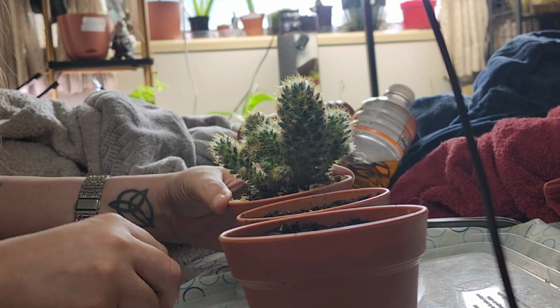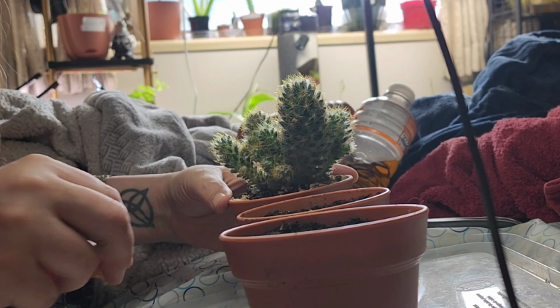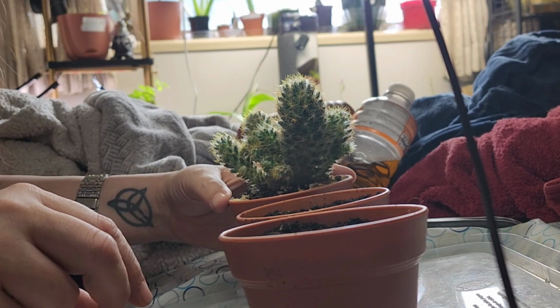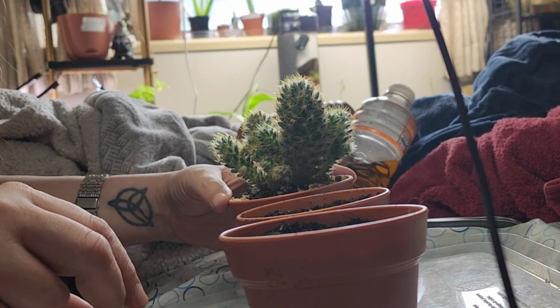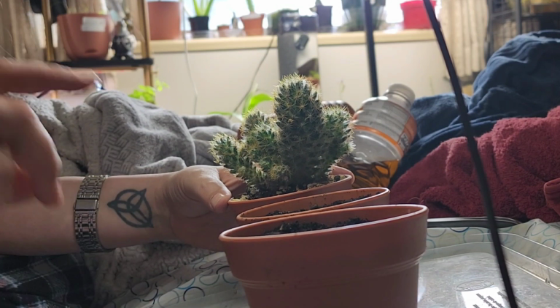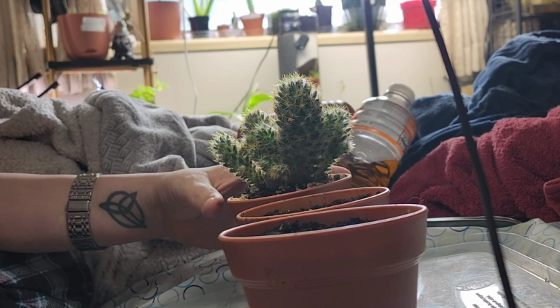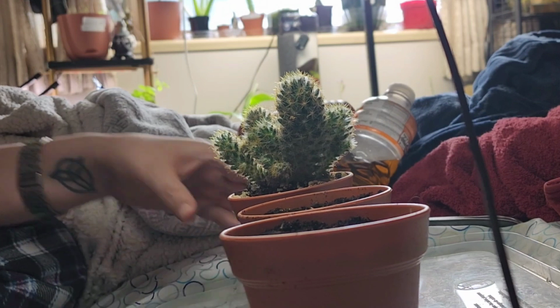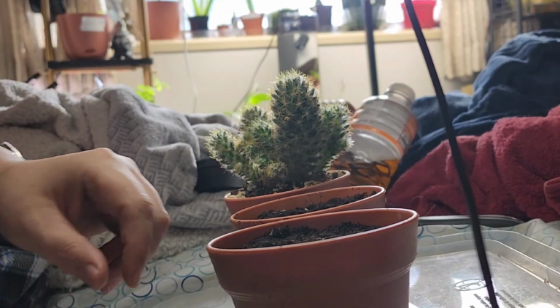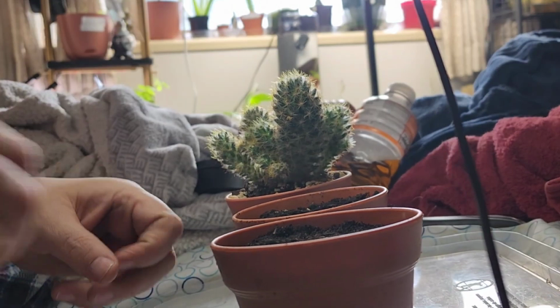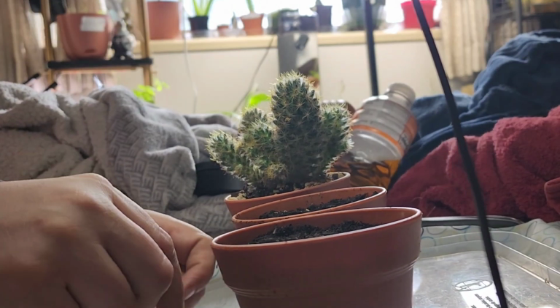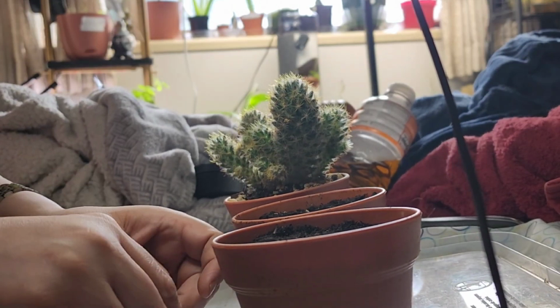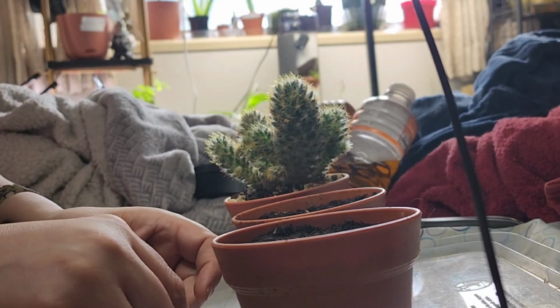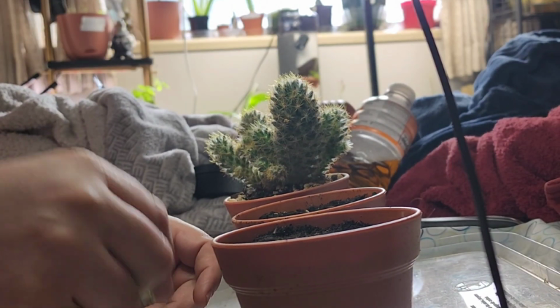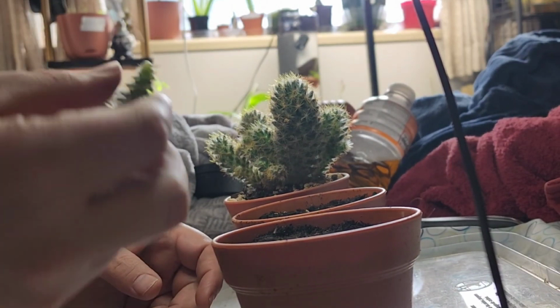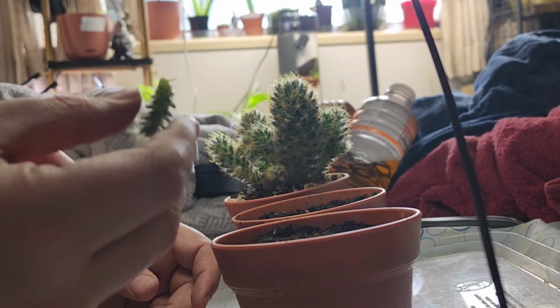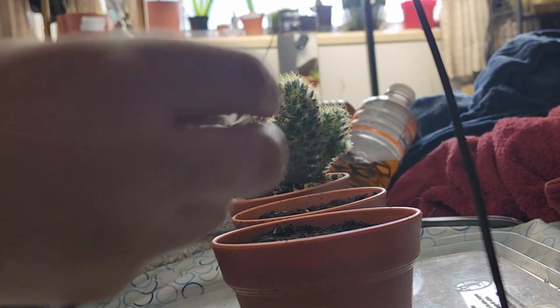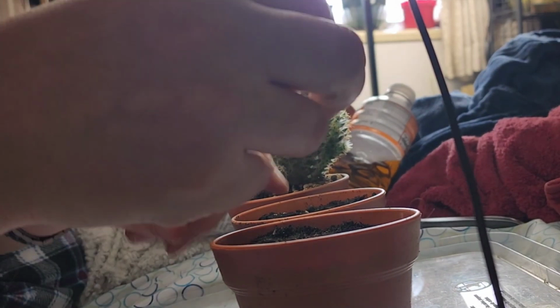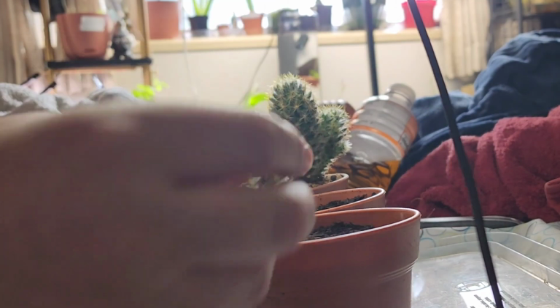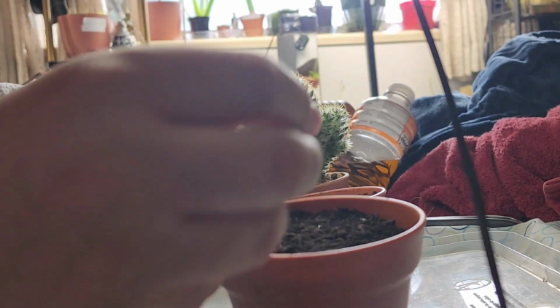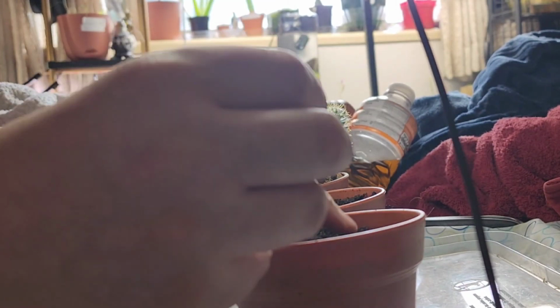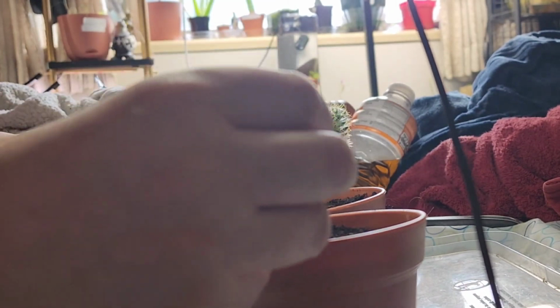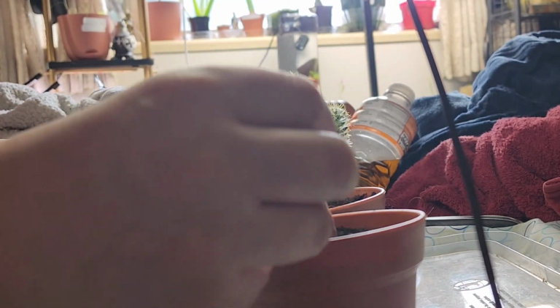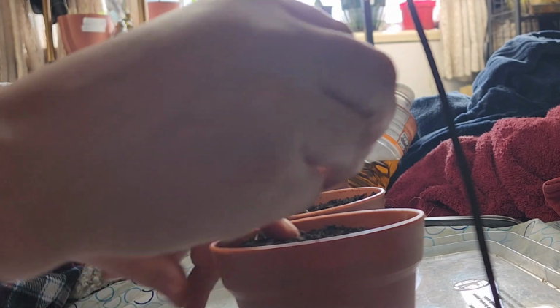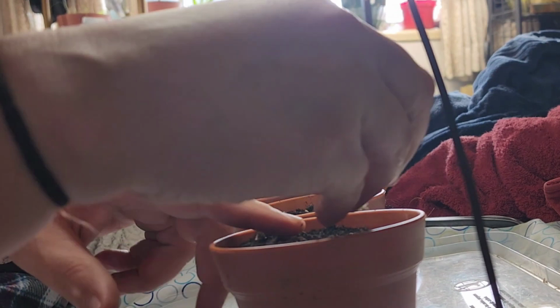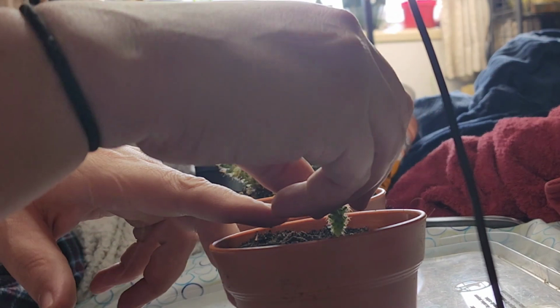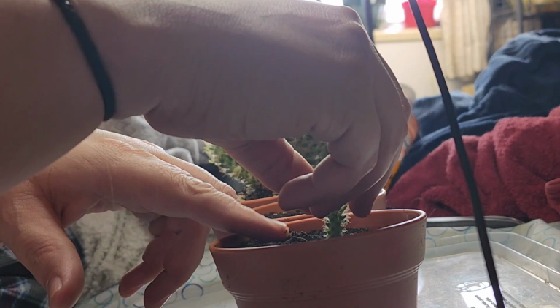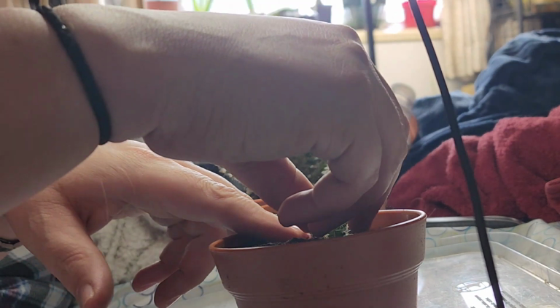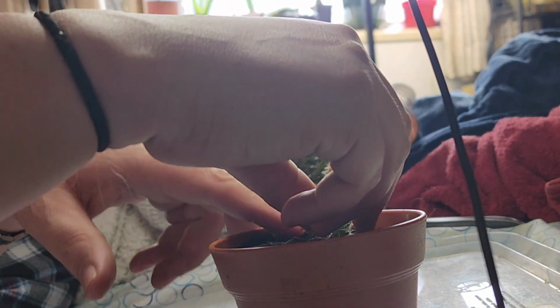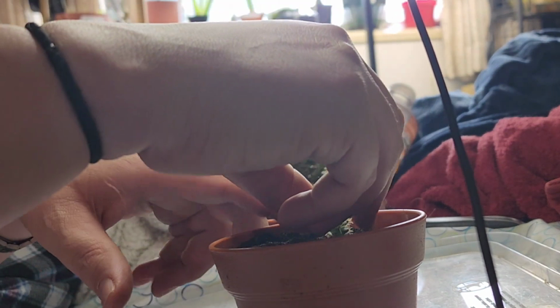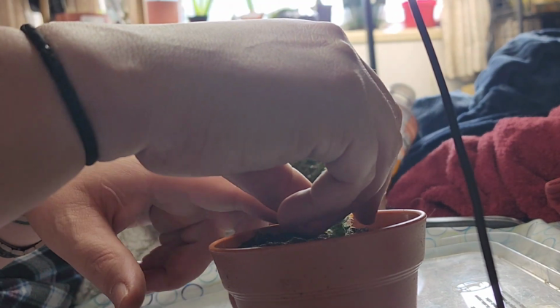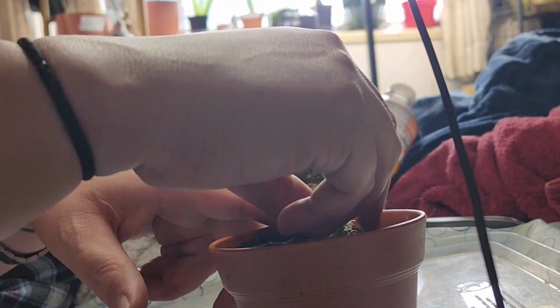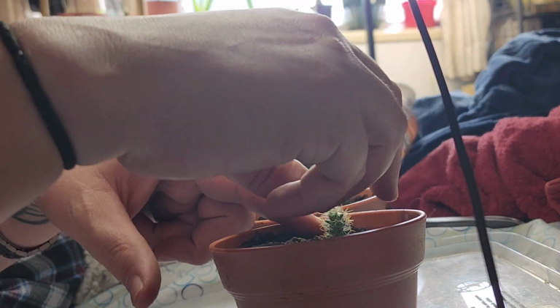Once you've got your pups, just put them in the soil. Do not water for about a week.